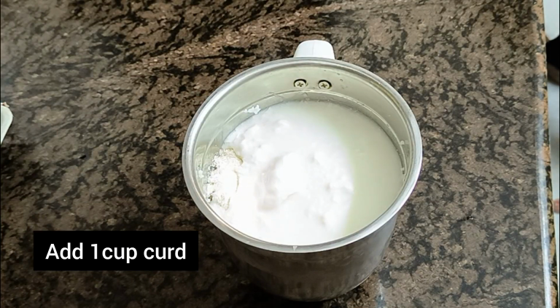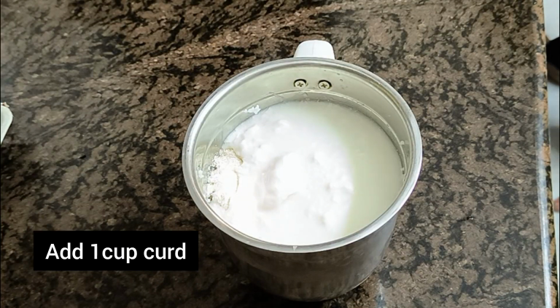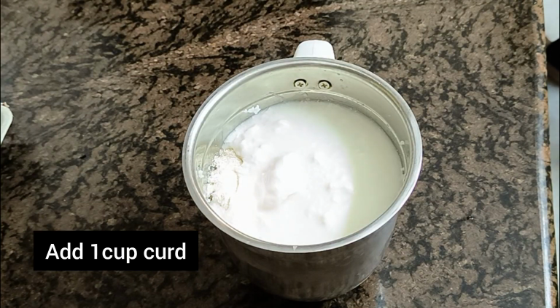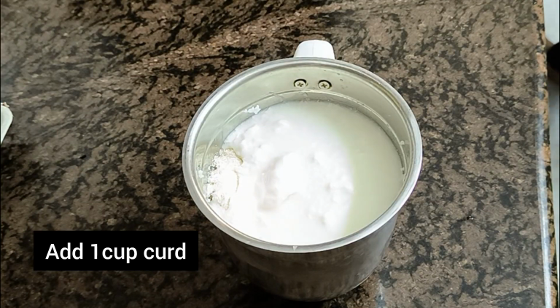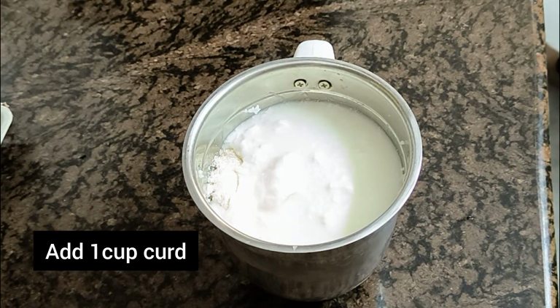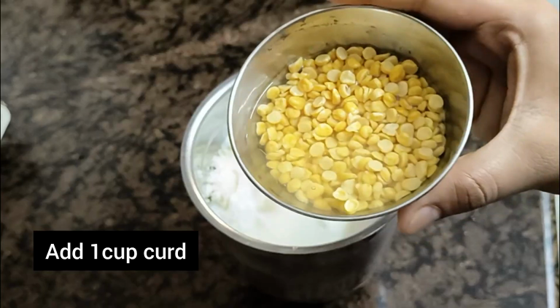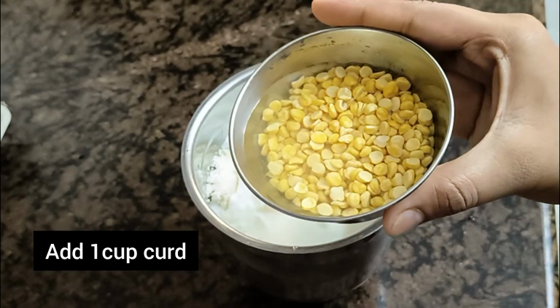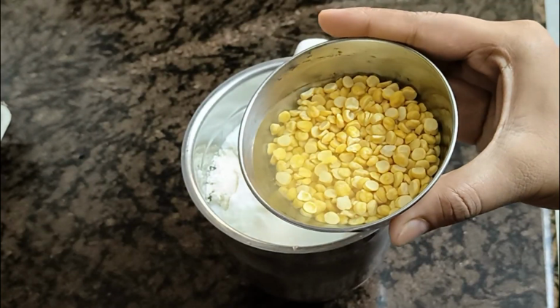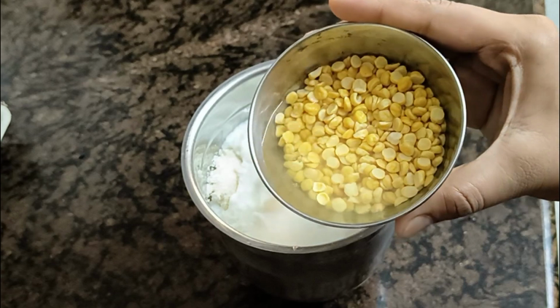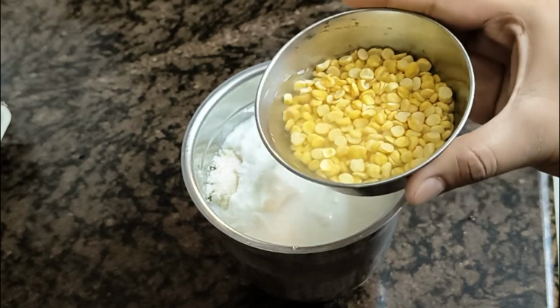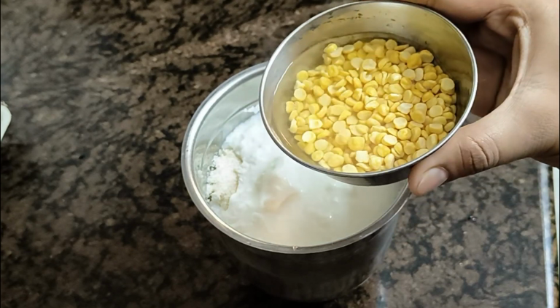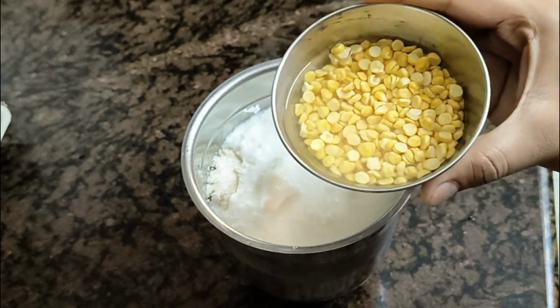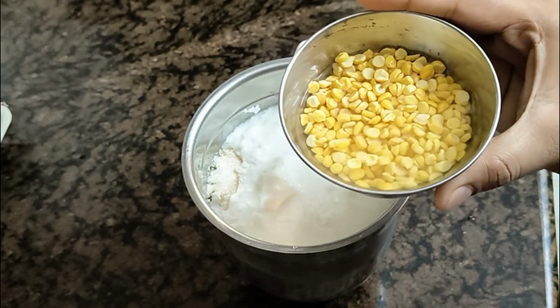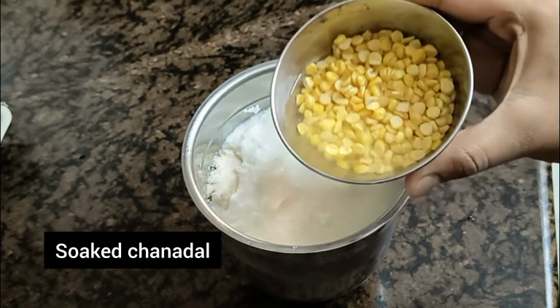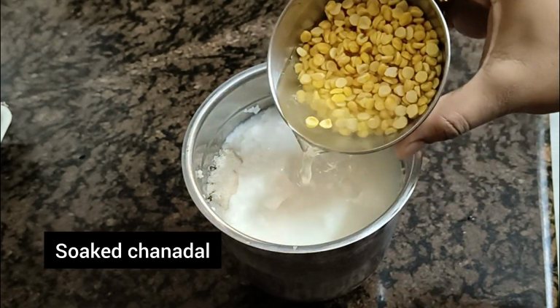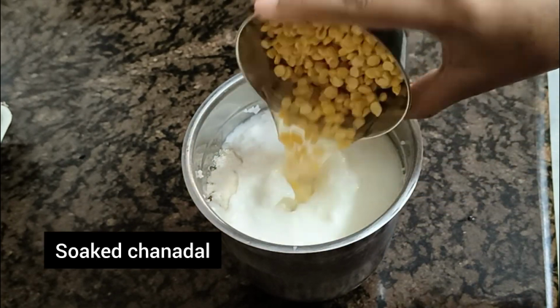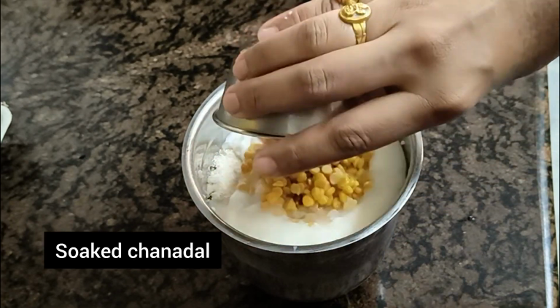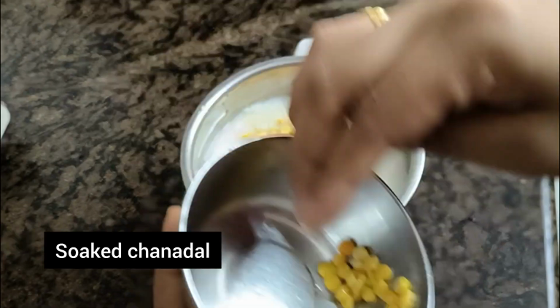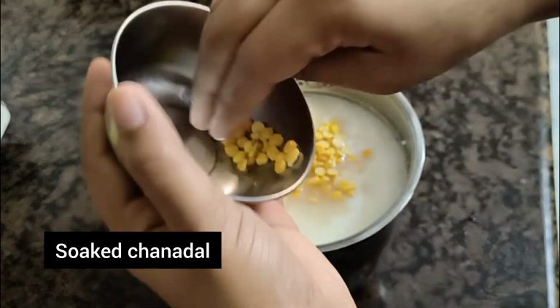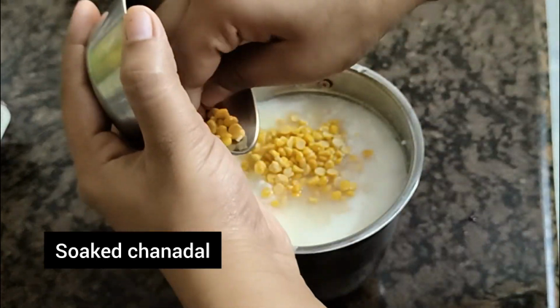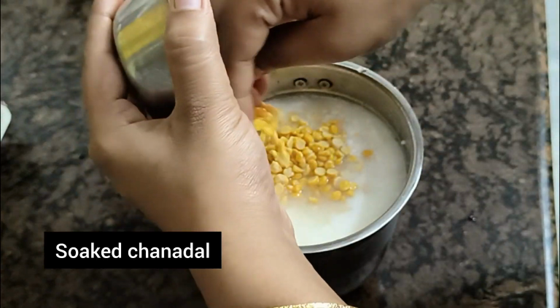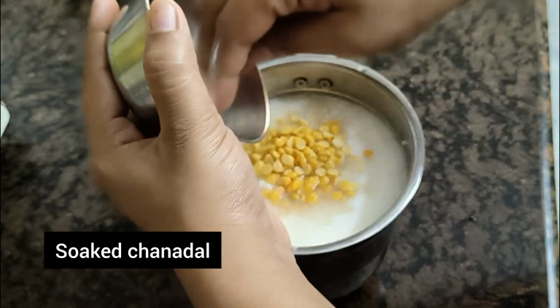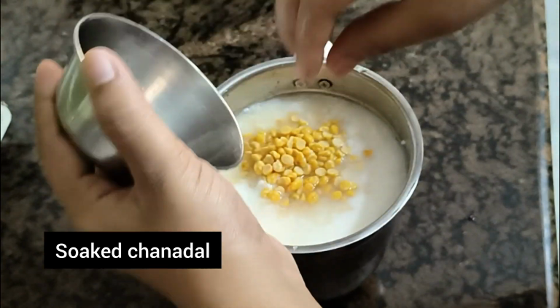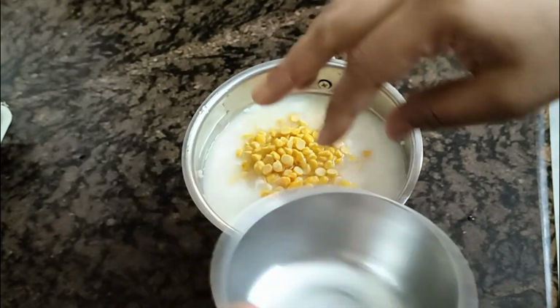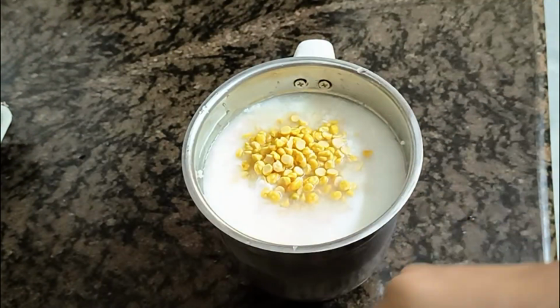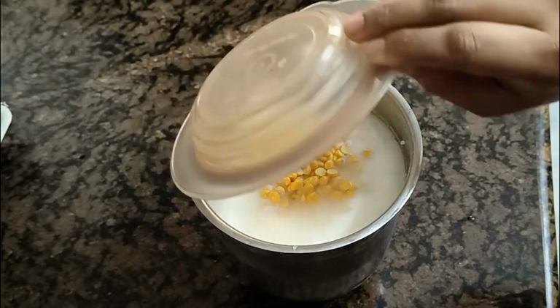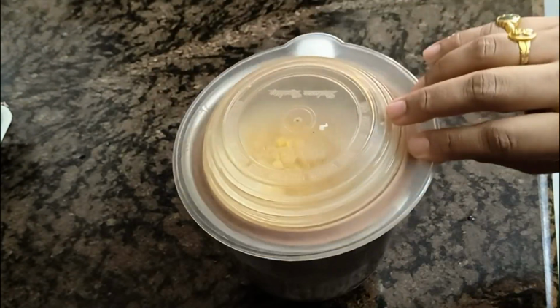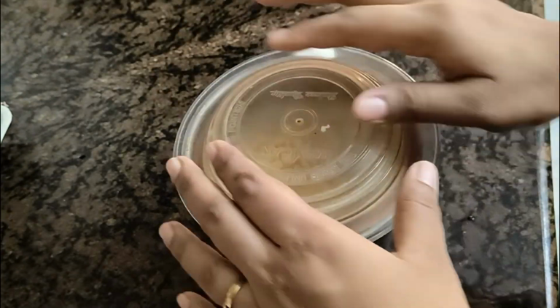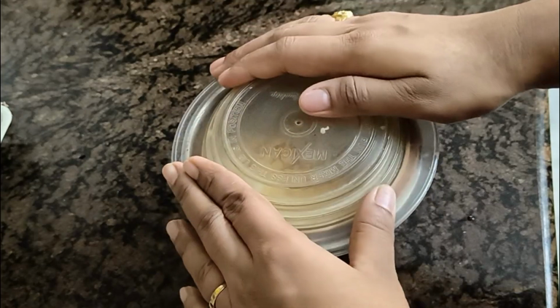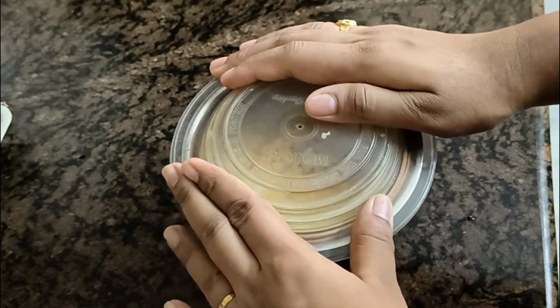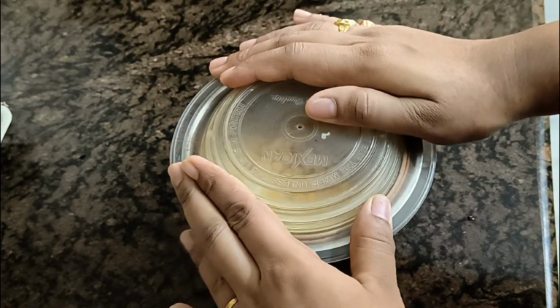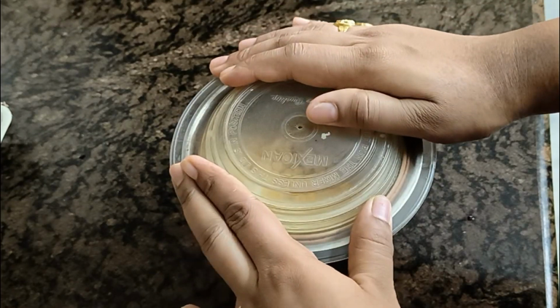We will add 2 spoons of rice and a little mix of rice. Let's grind this into powder.